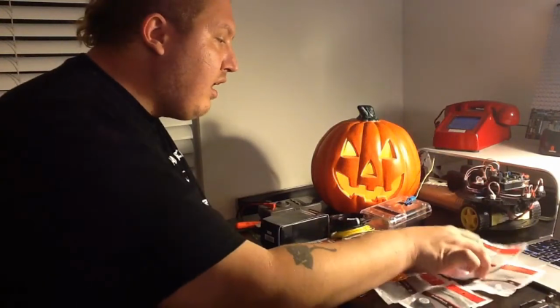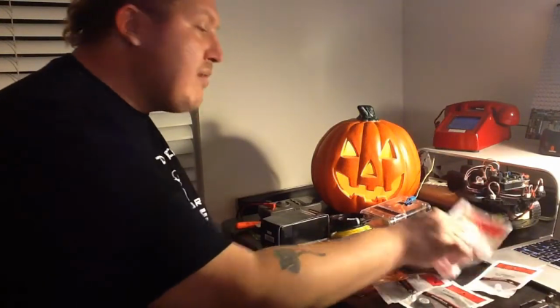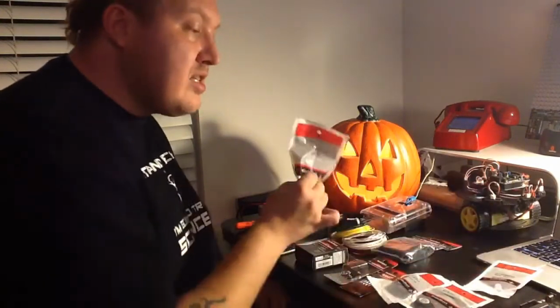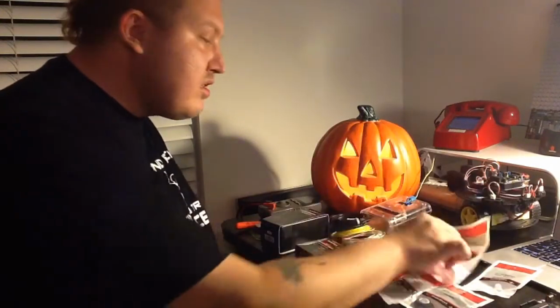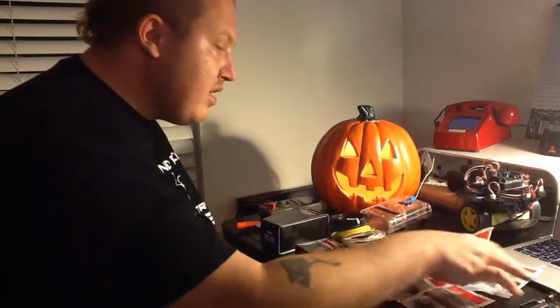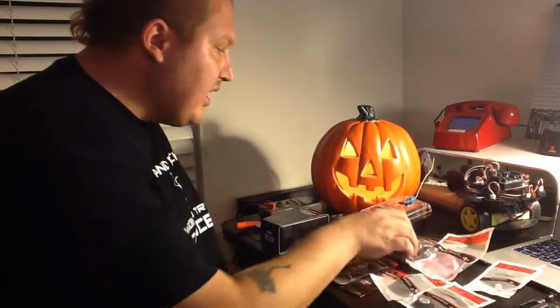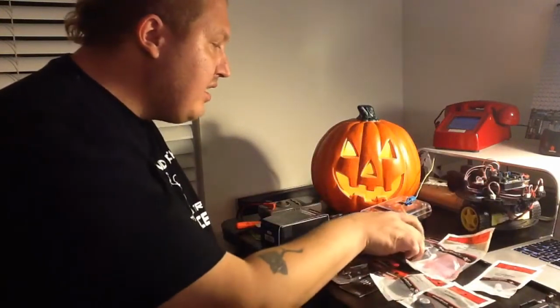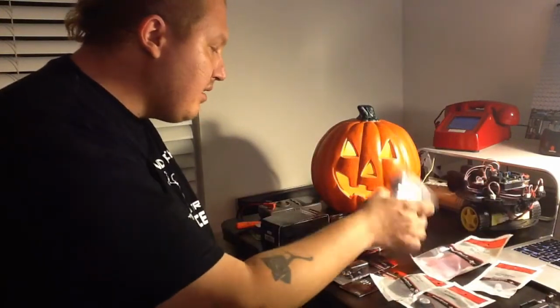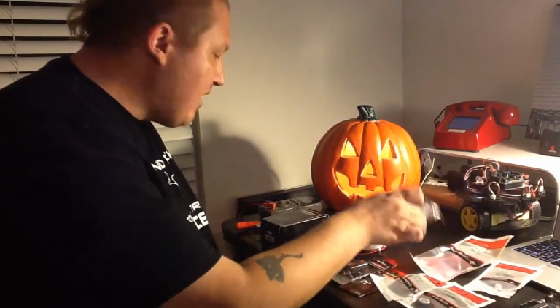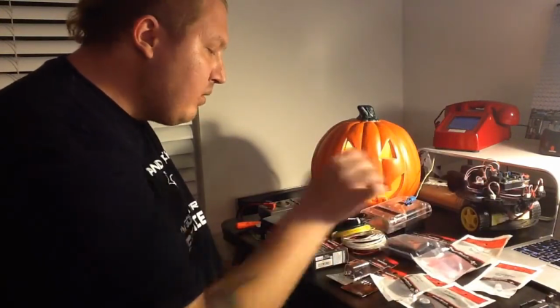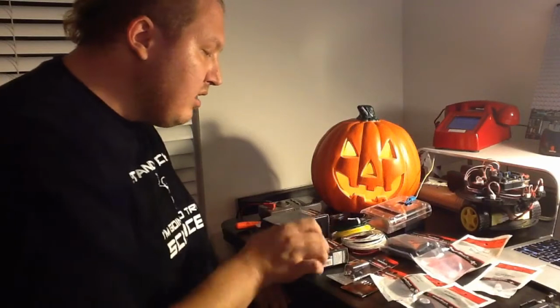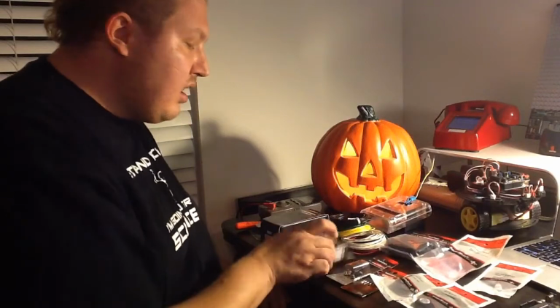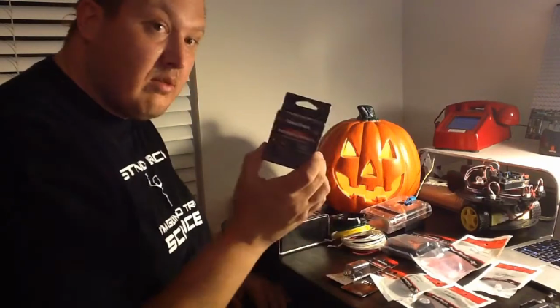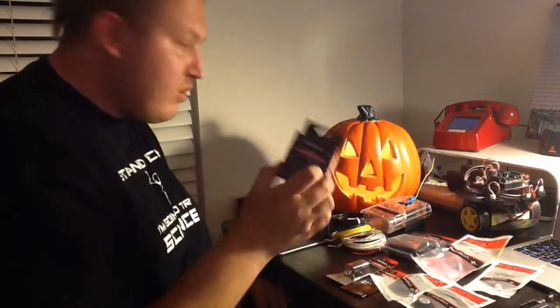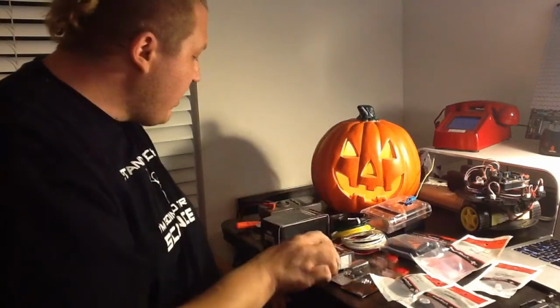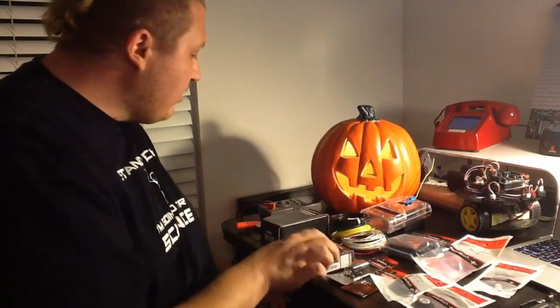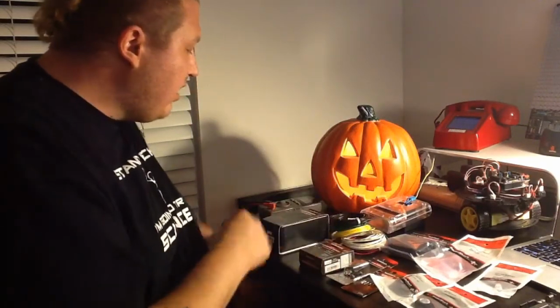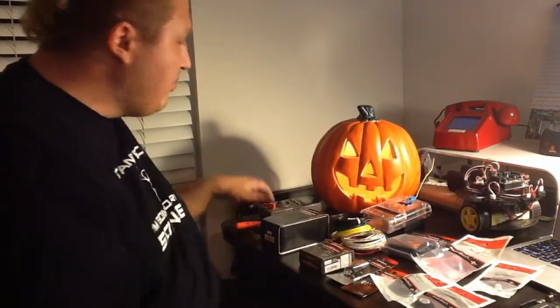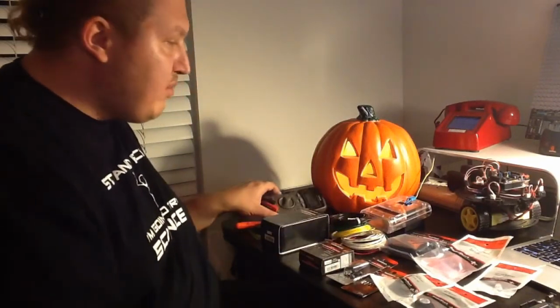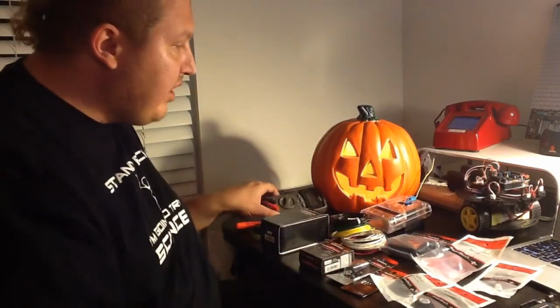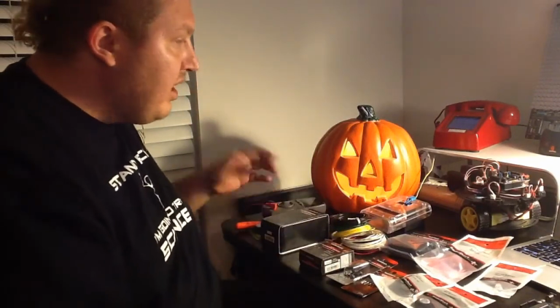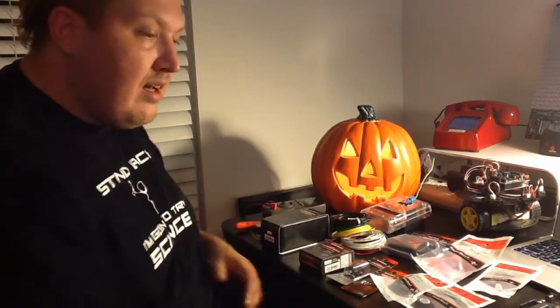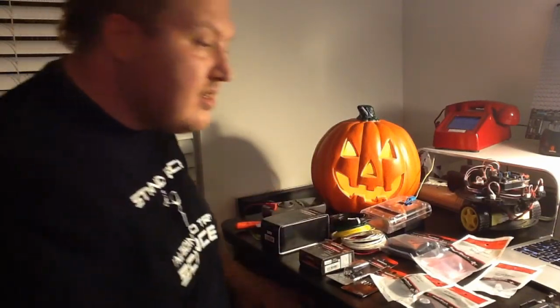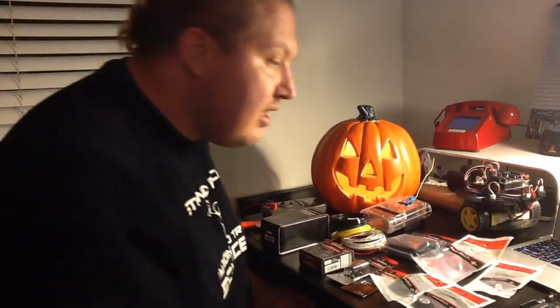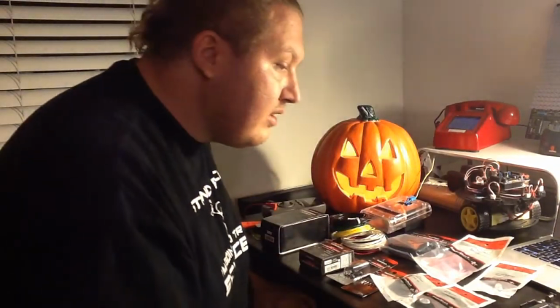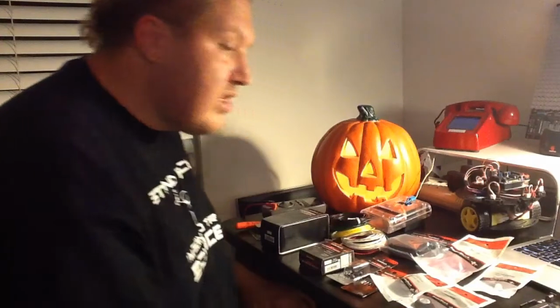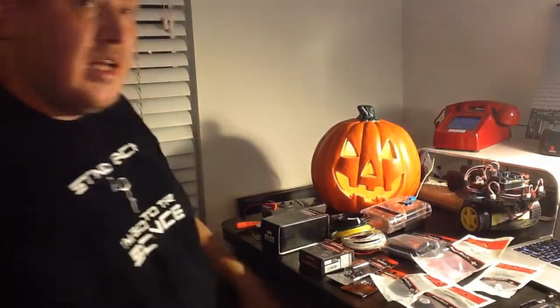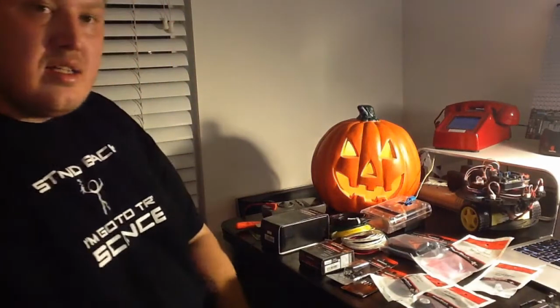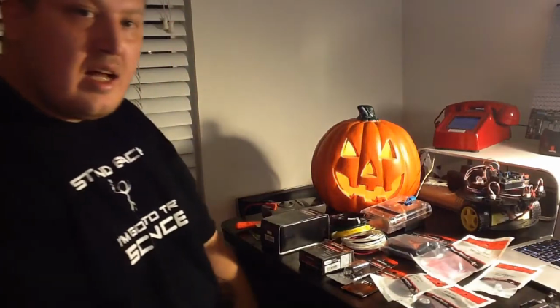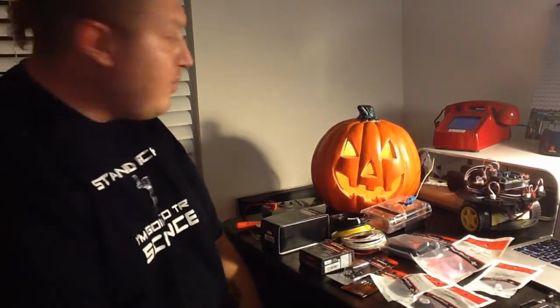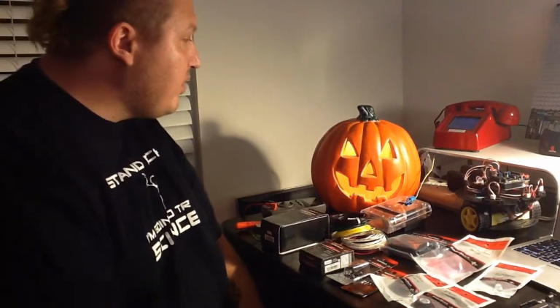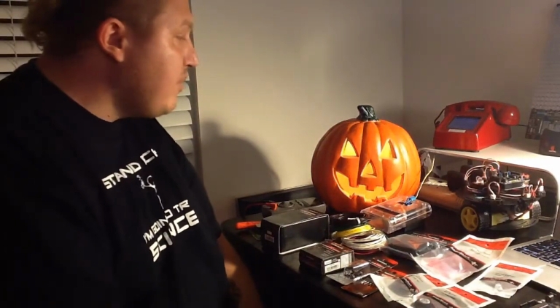I've got a motion sensor, some LEDs, a battery holder, a little voice recording module, my multimeter, and just some ideas — and I'll come up with something.